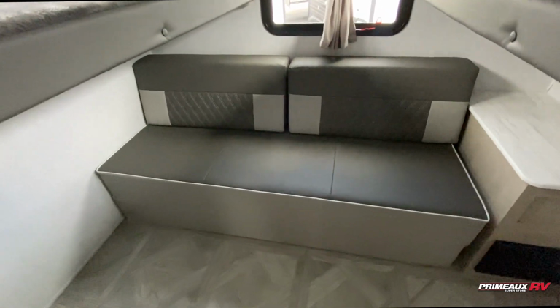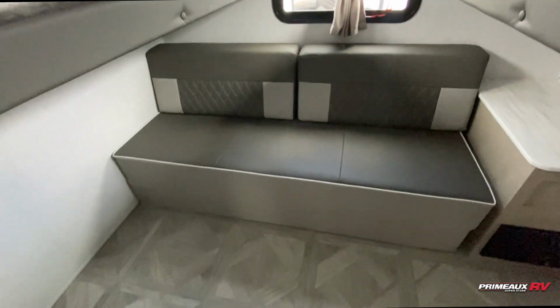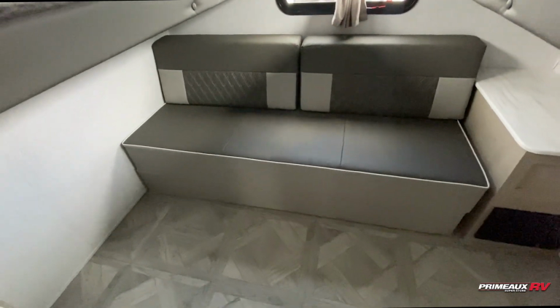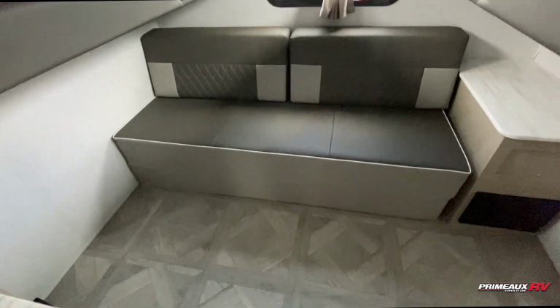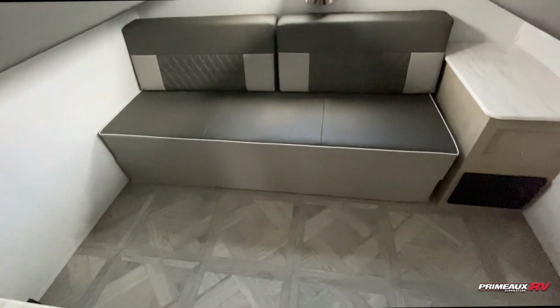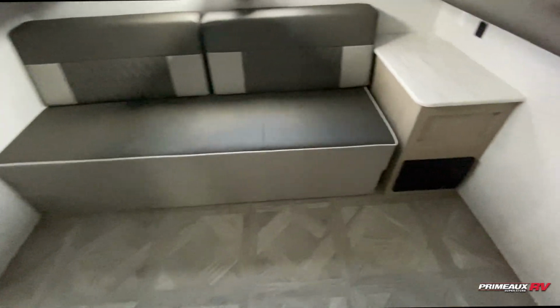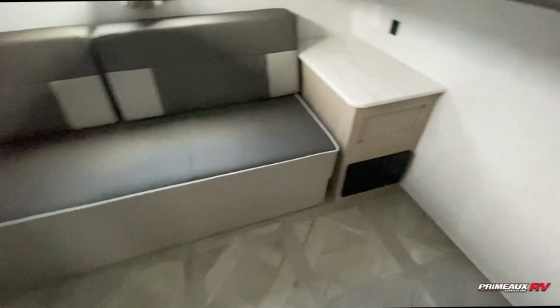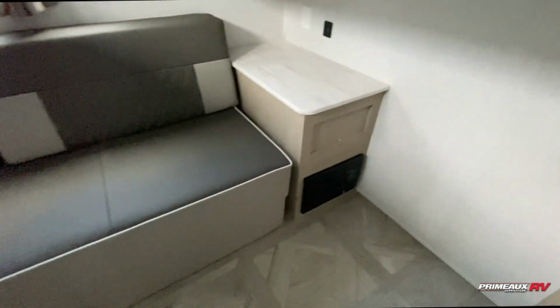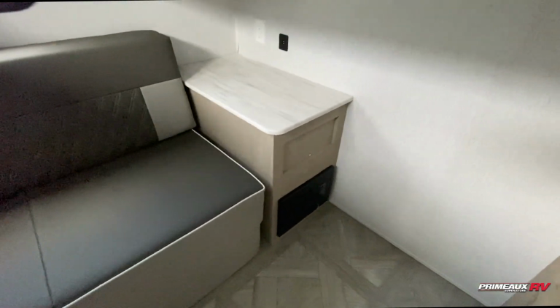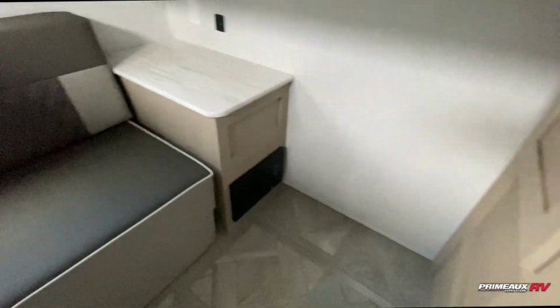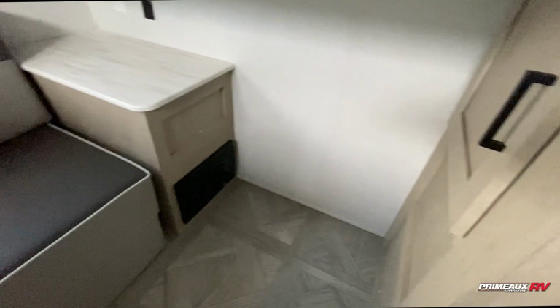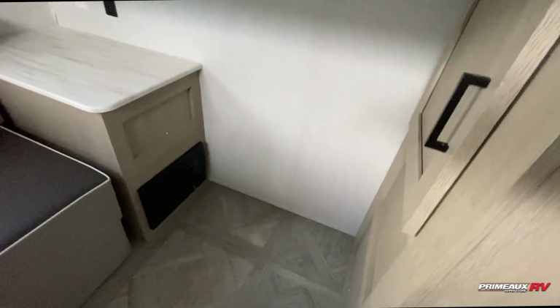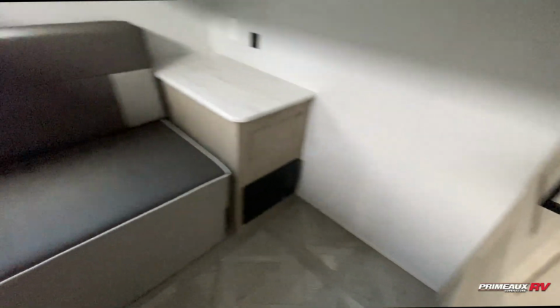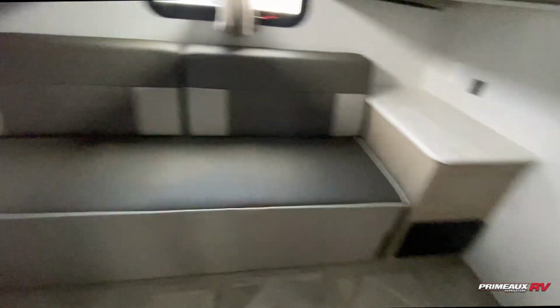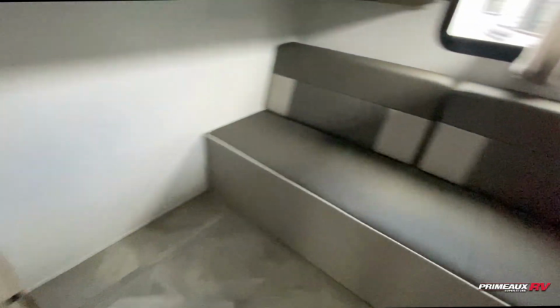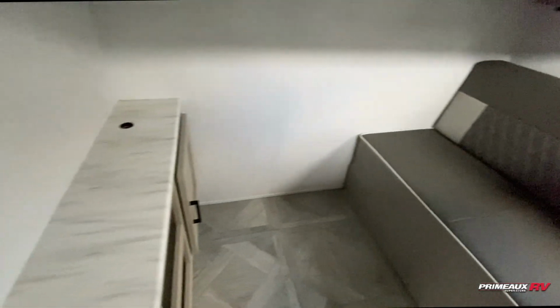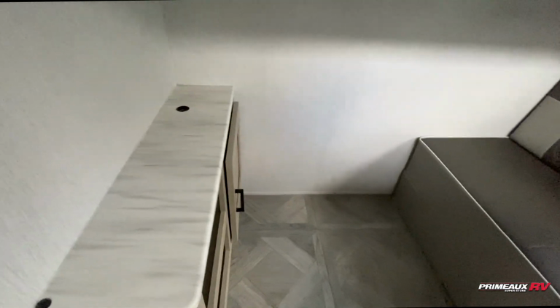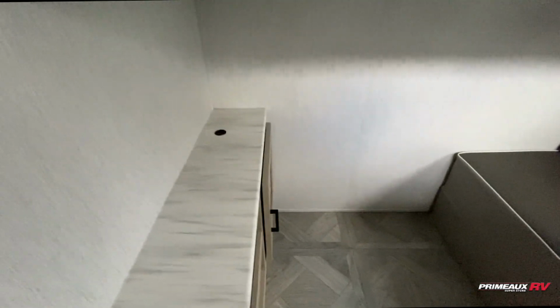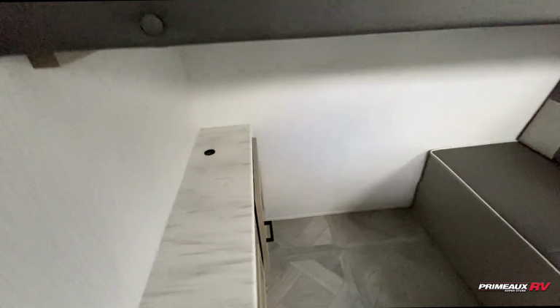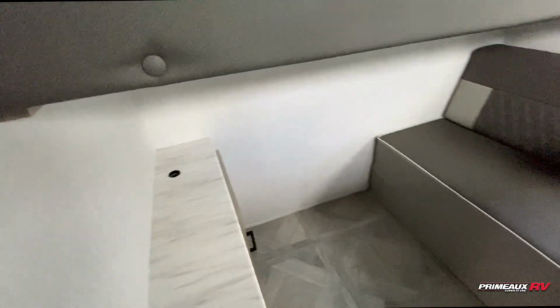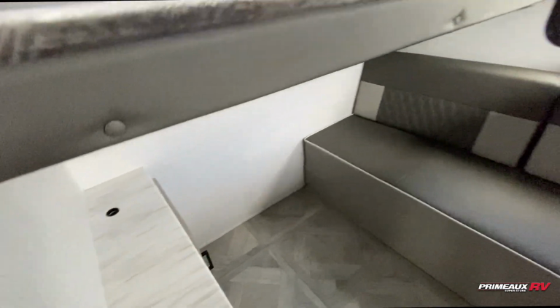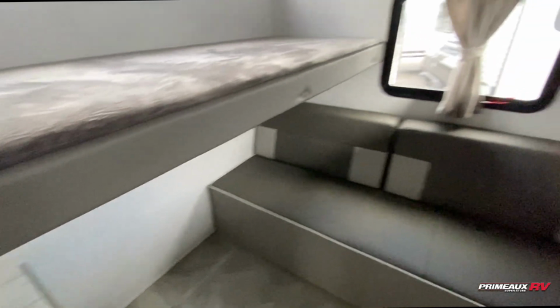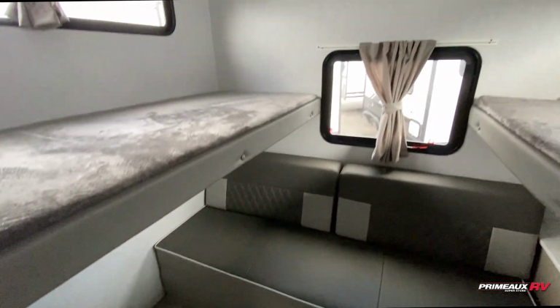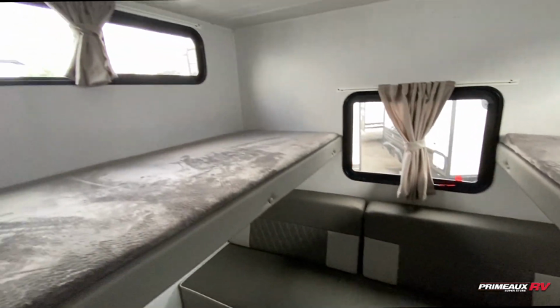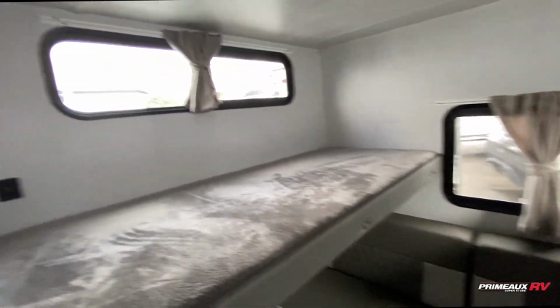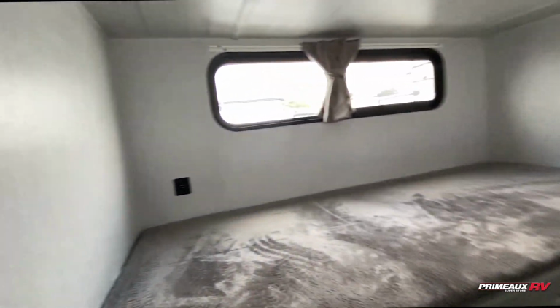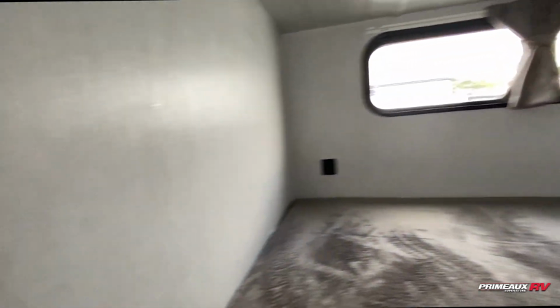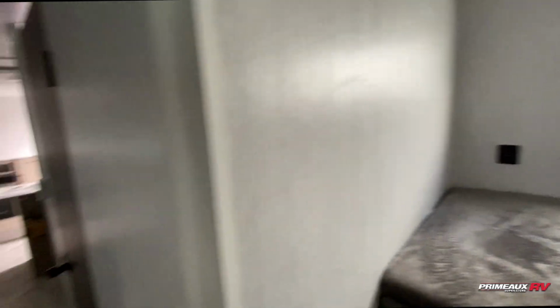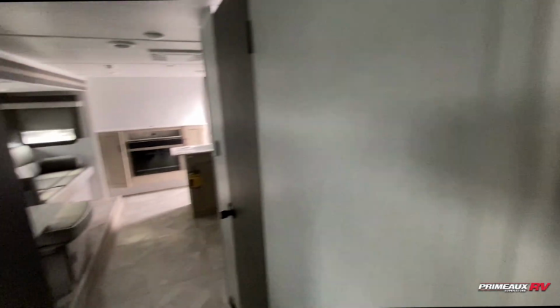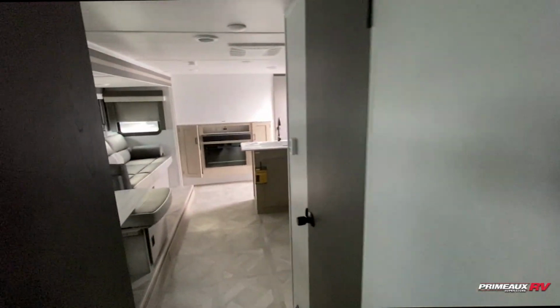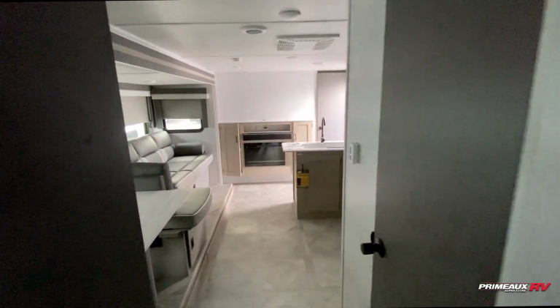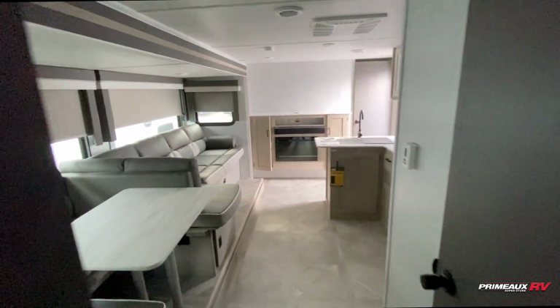That will of course fold down to another bed. You have a bit of storage on both sides as well as places to mount TVs if you wanted to add another TV in here. It's a lightweight travel trailer.